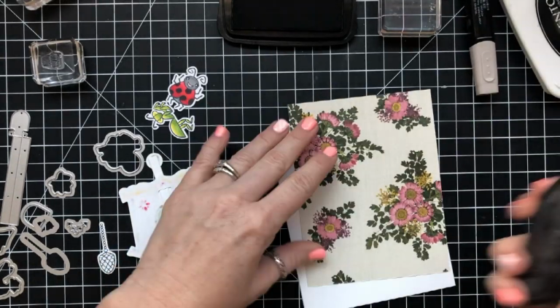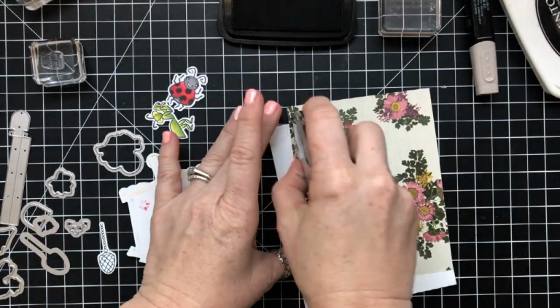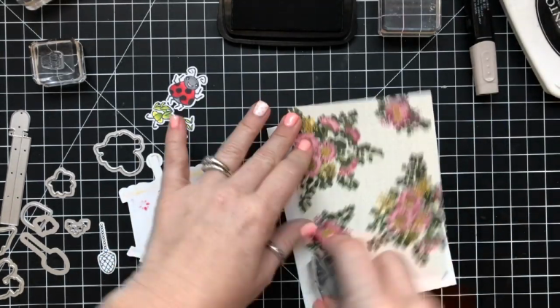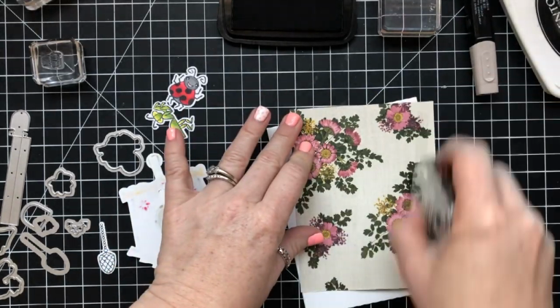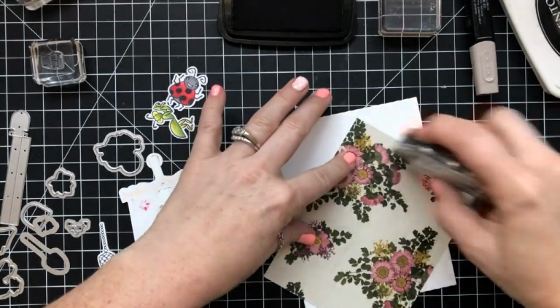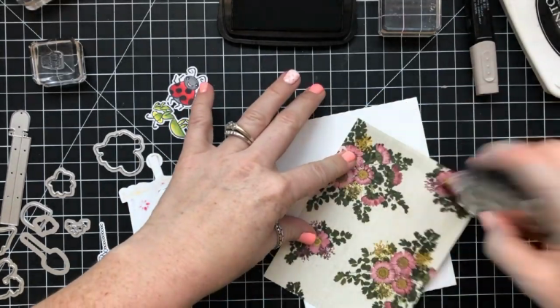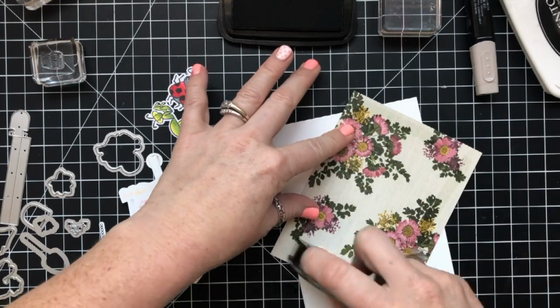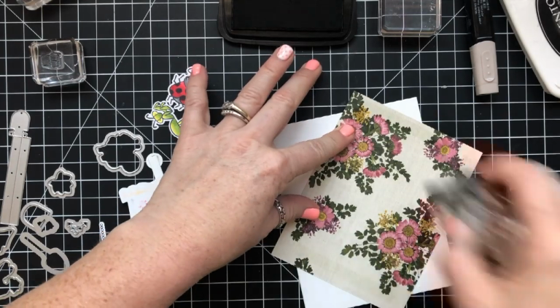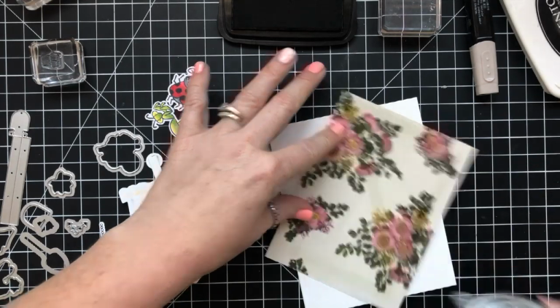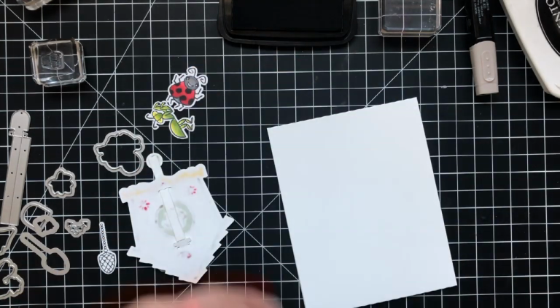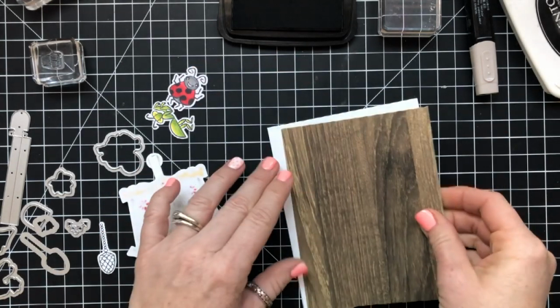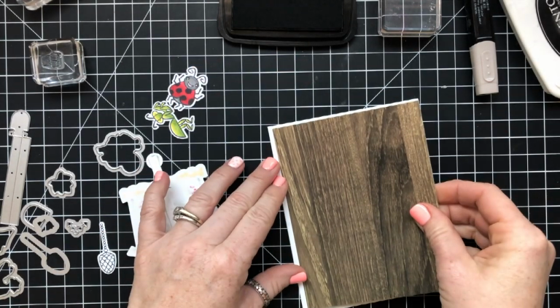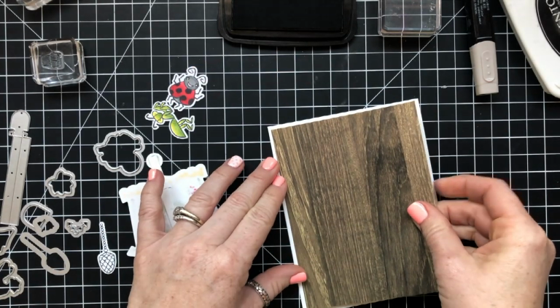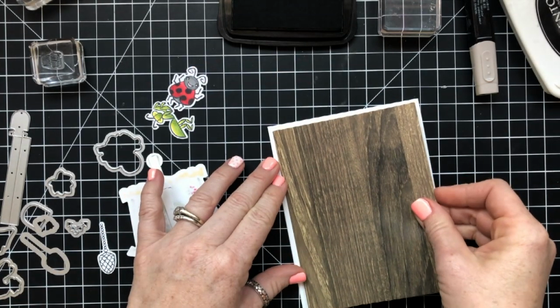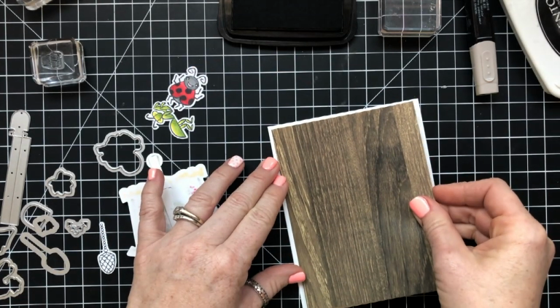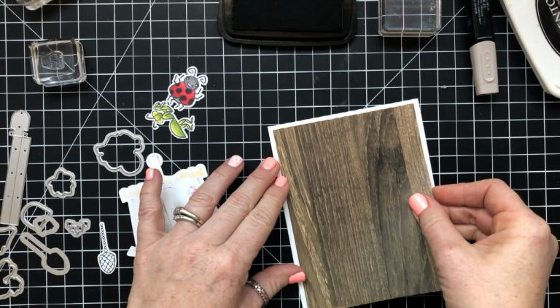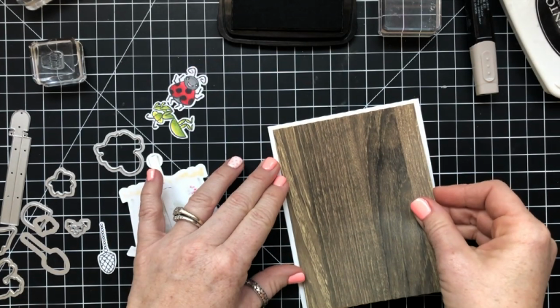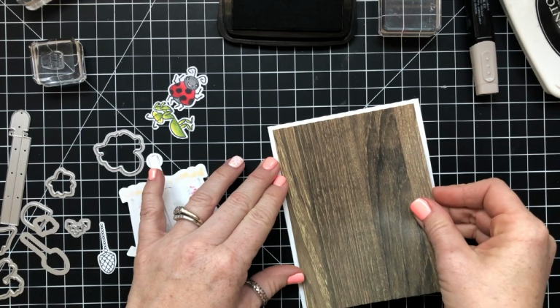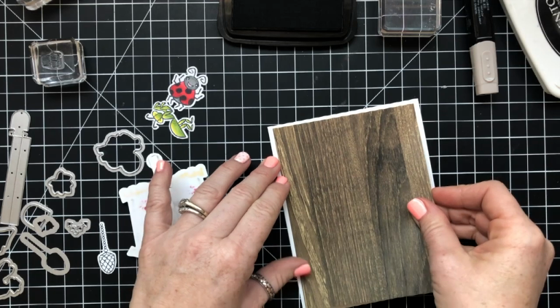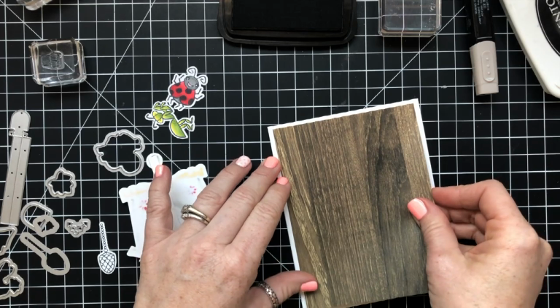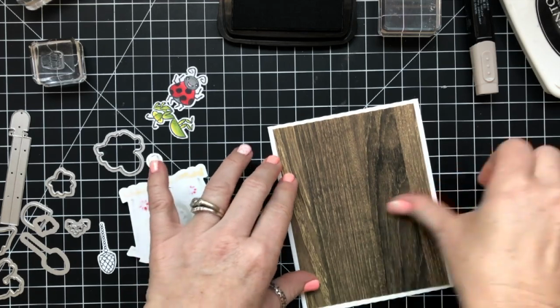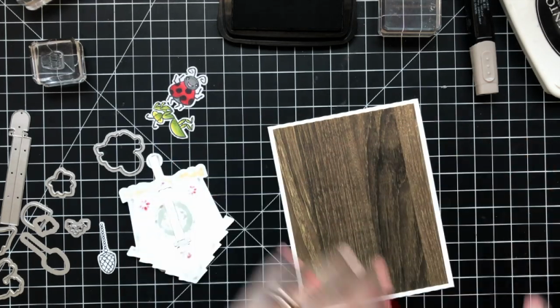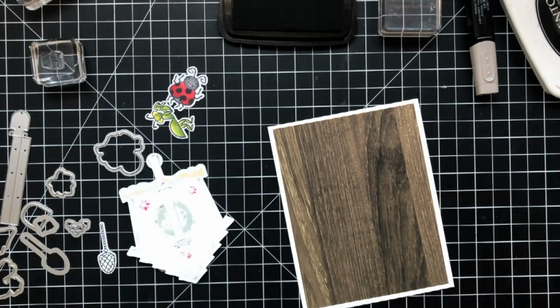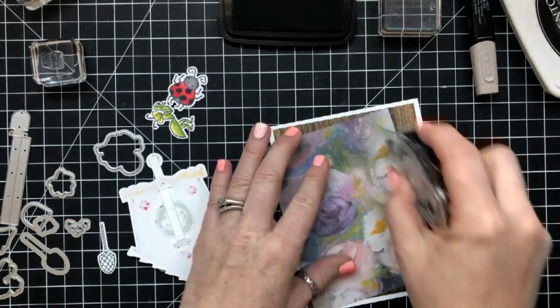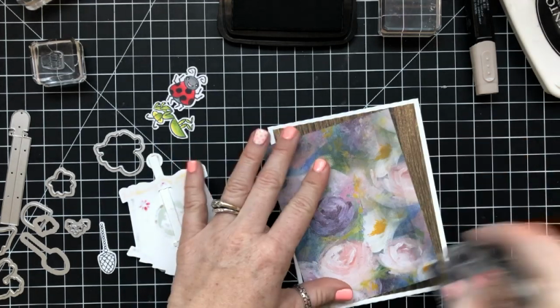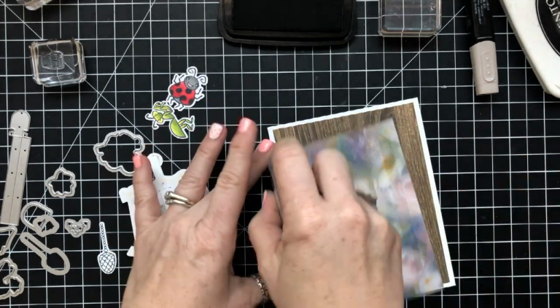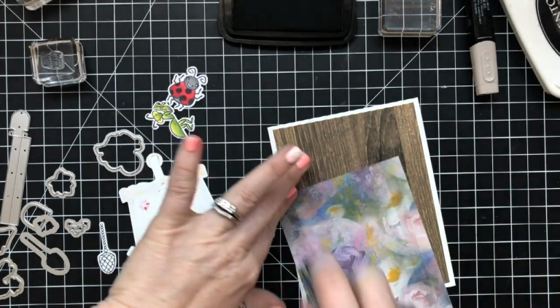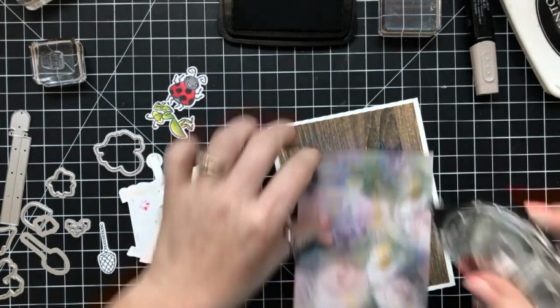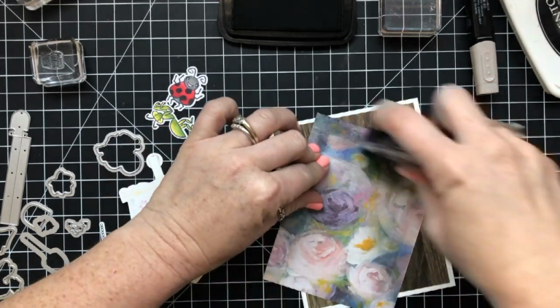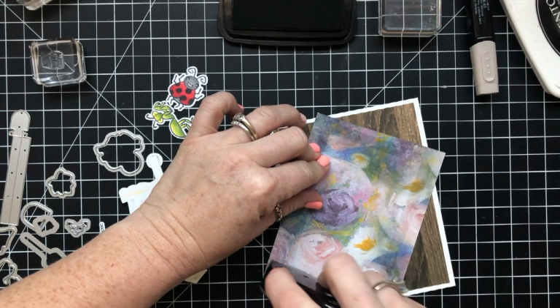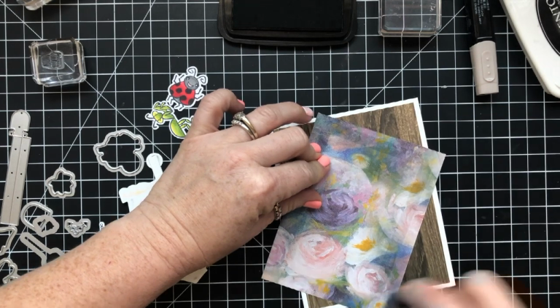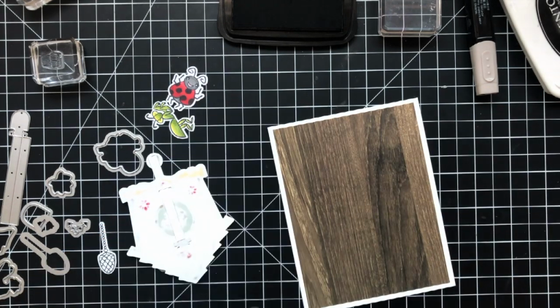We're going to add these pieces really quick. We've got the Pressed Petals, which is gorgeous — love this paper, love the wood grain background. And then we've got Perennial Essence, which has this really fabulous green background.